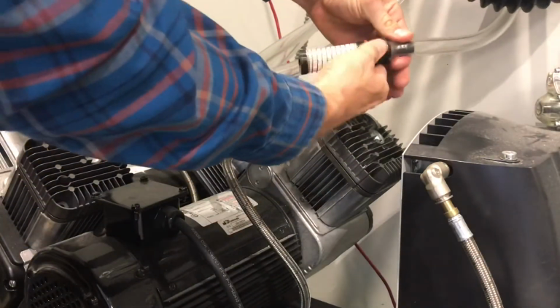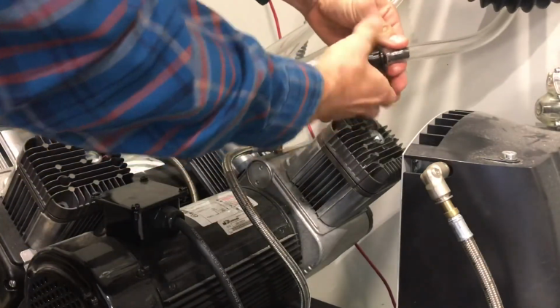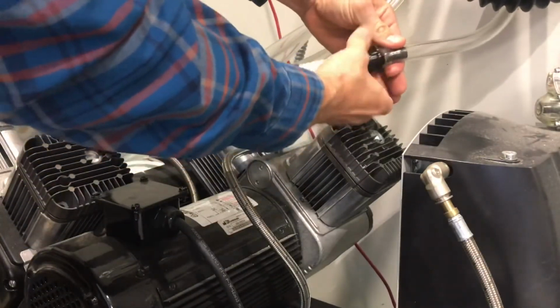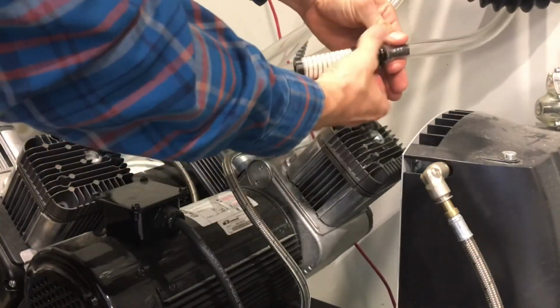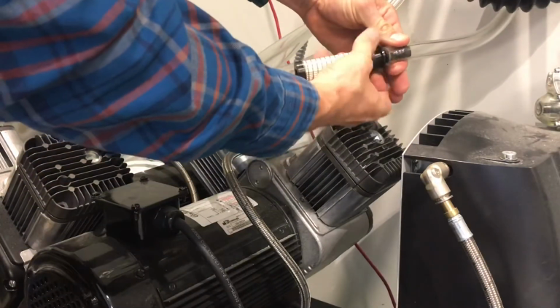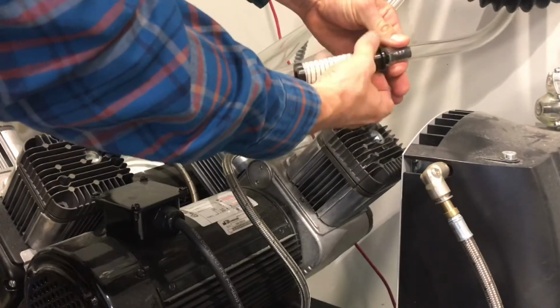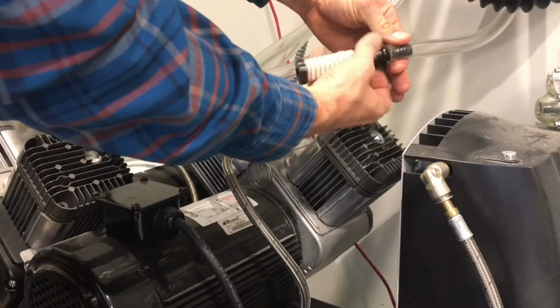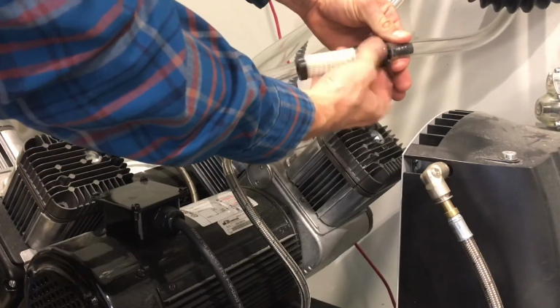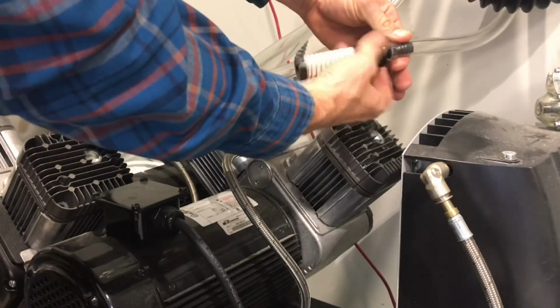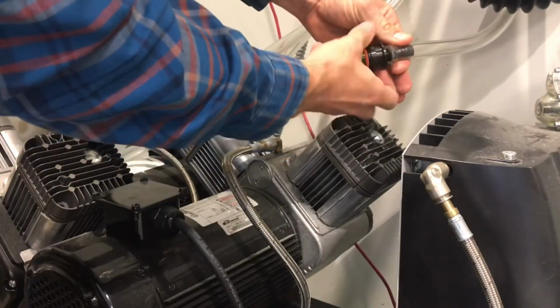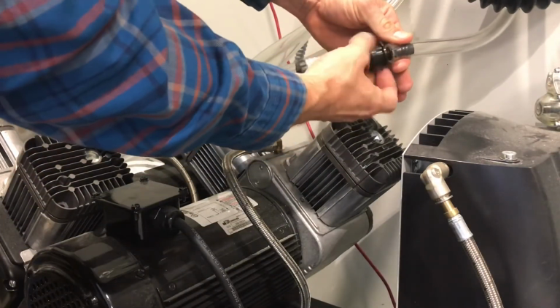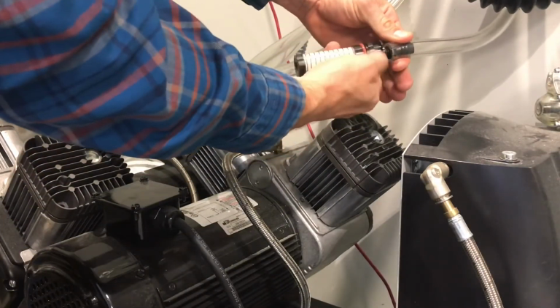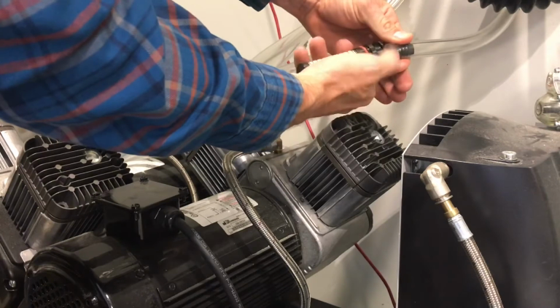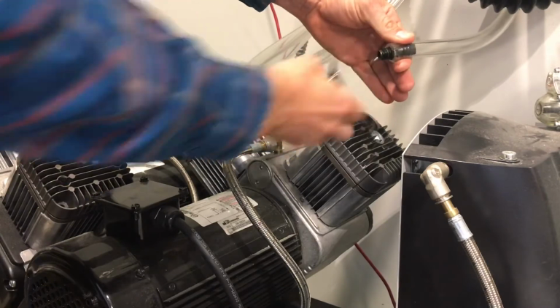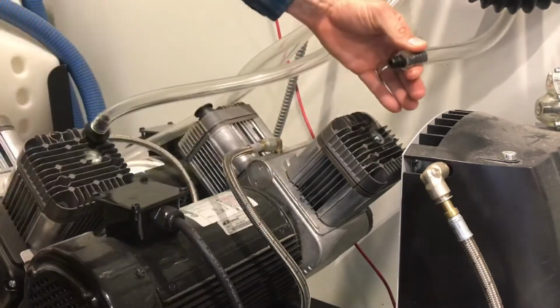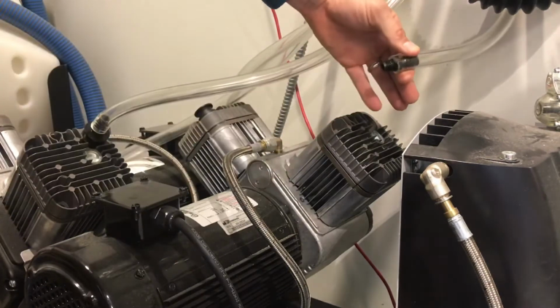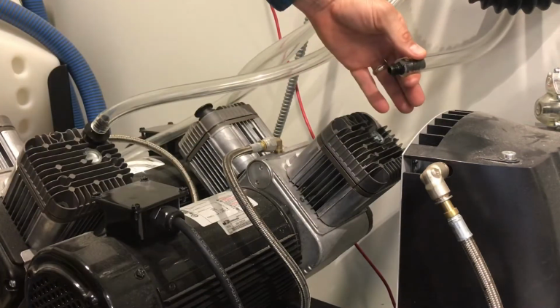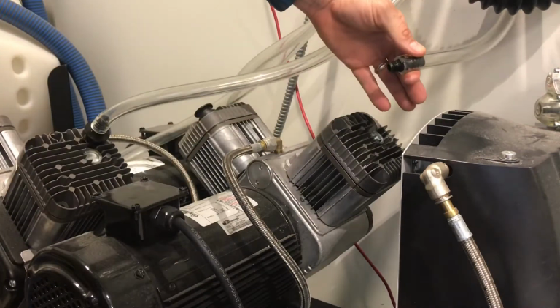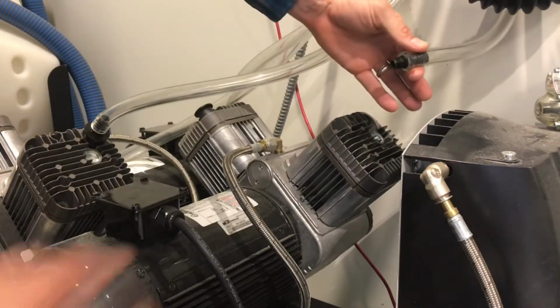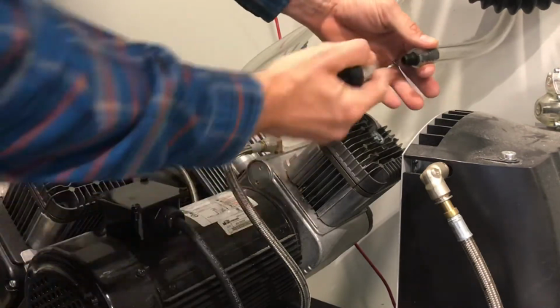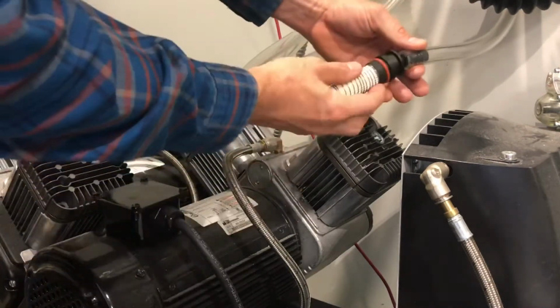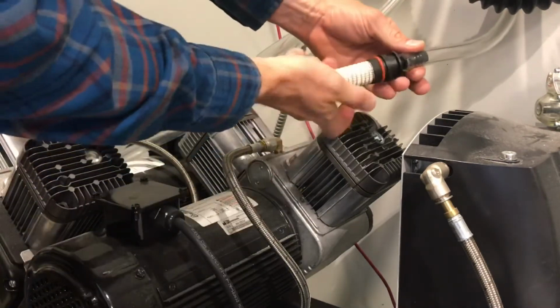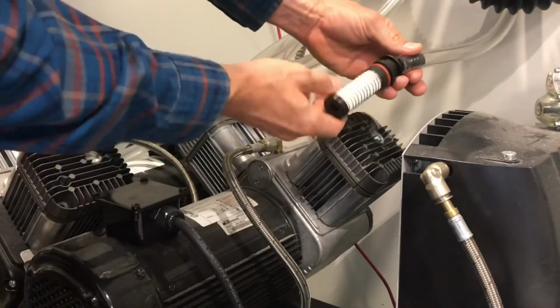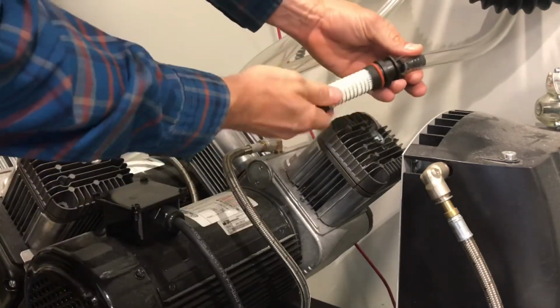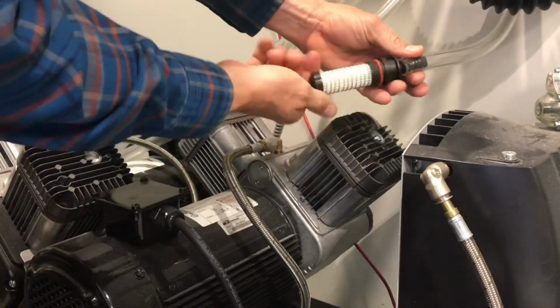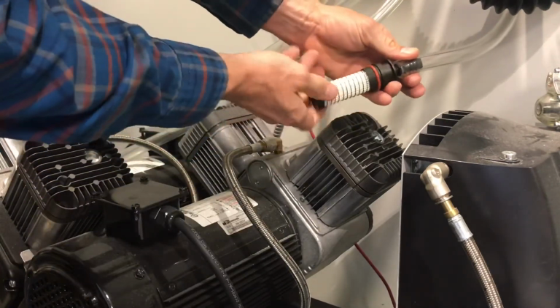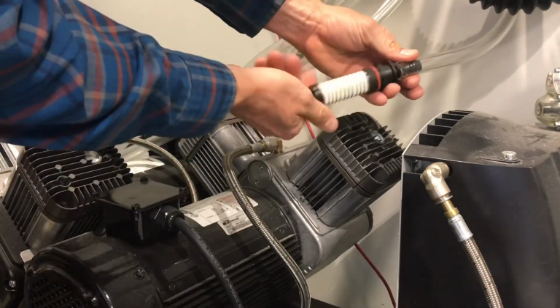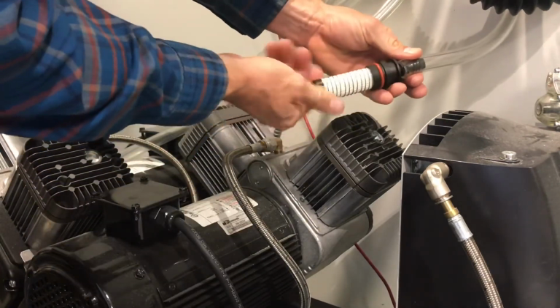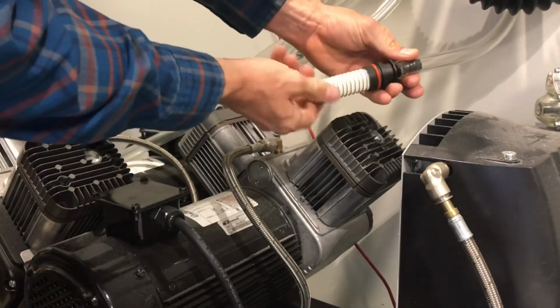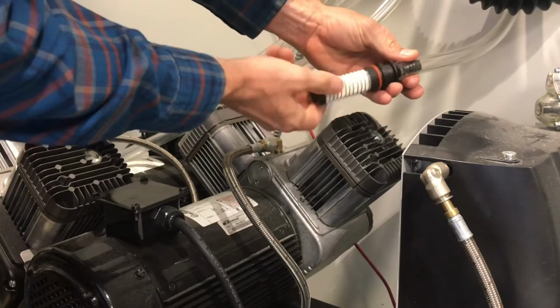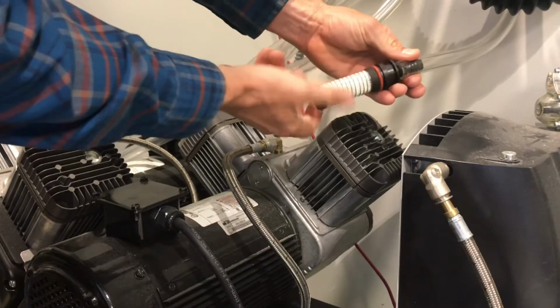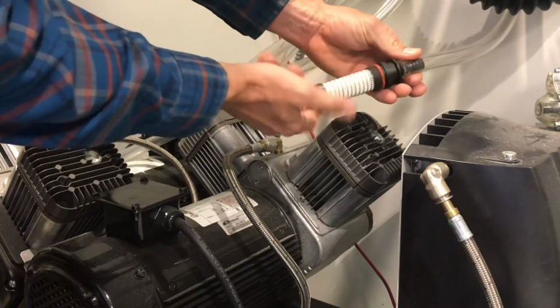First thing to do is unscrew the air filter from the adapters. Remove the old air filter and screw in the new air filter.